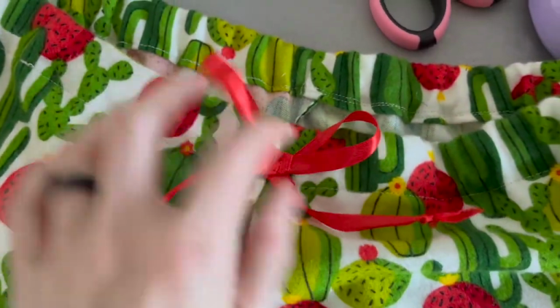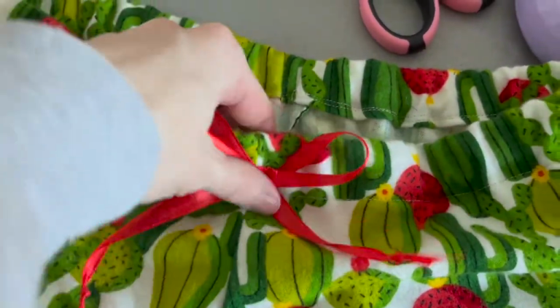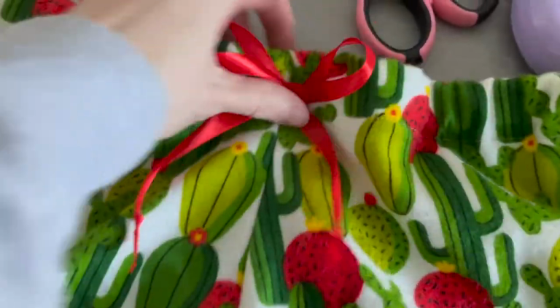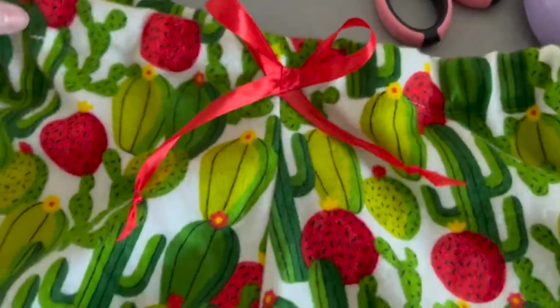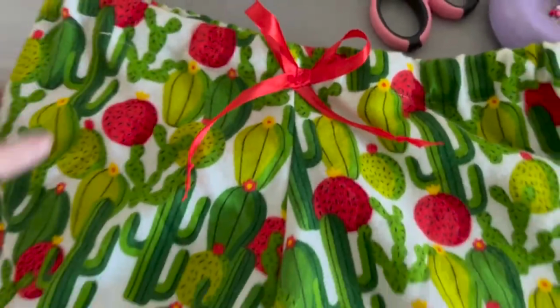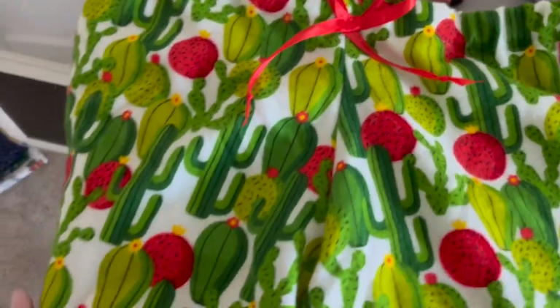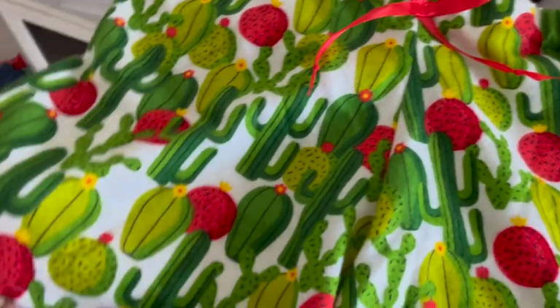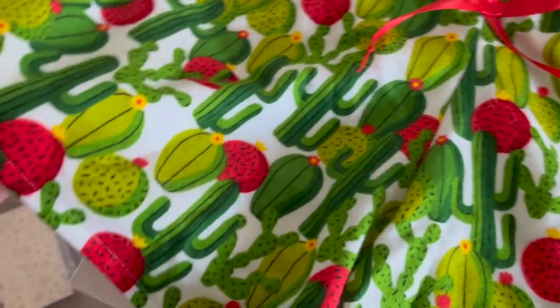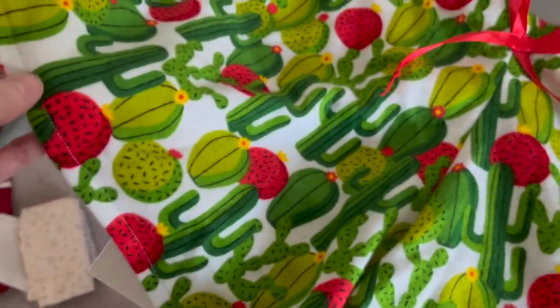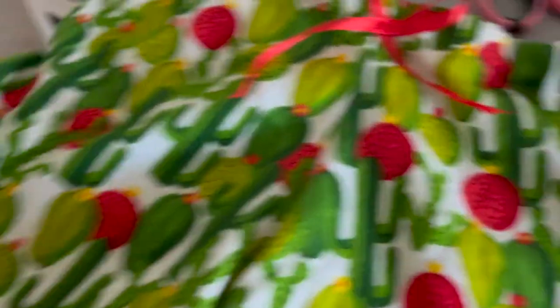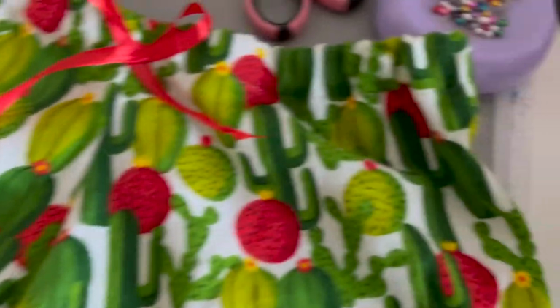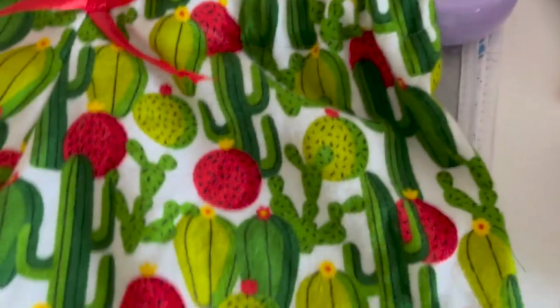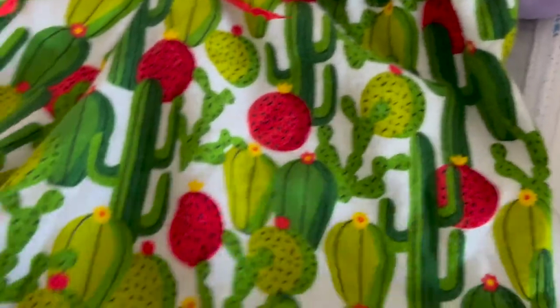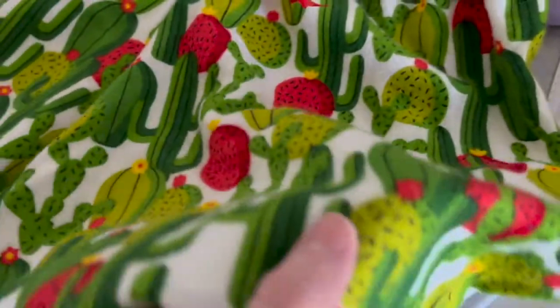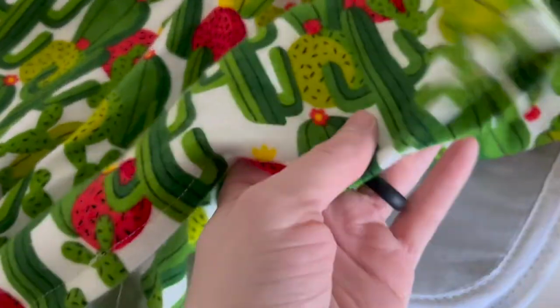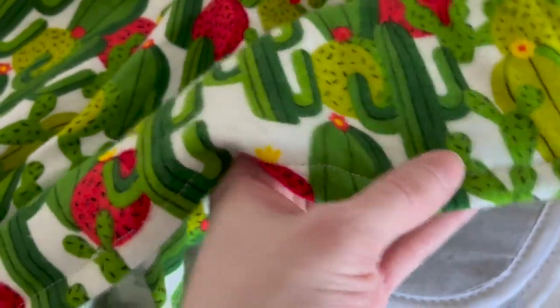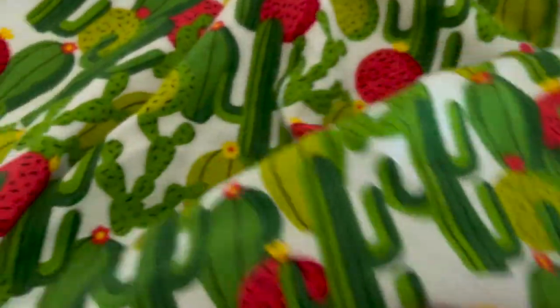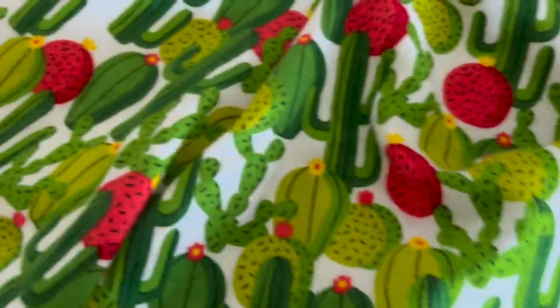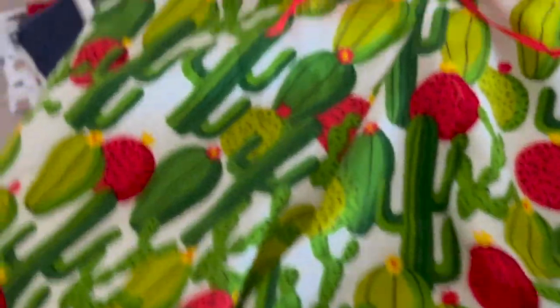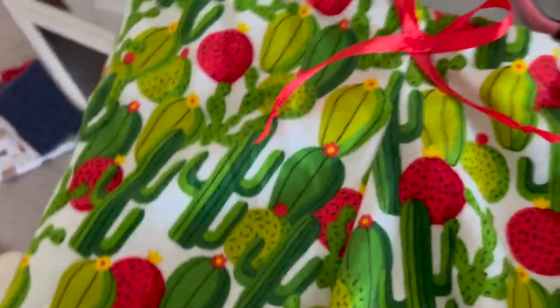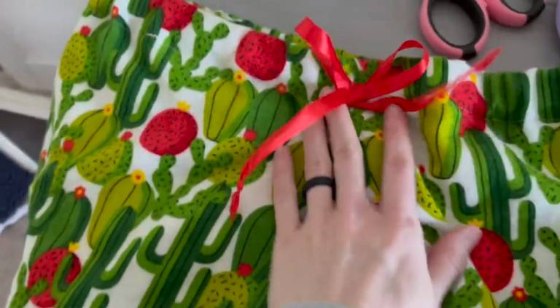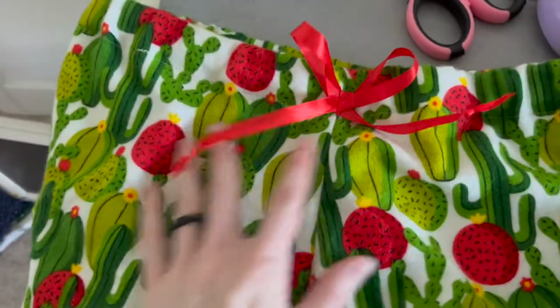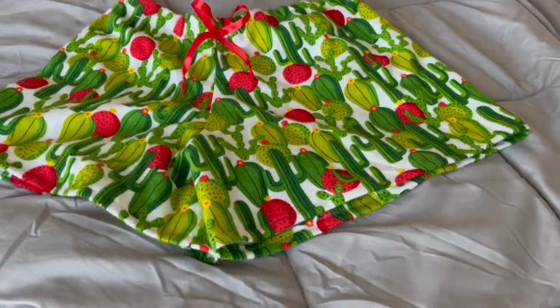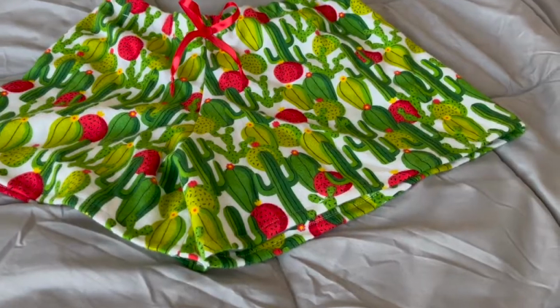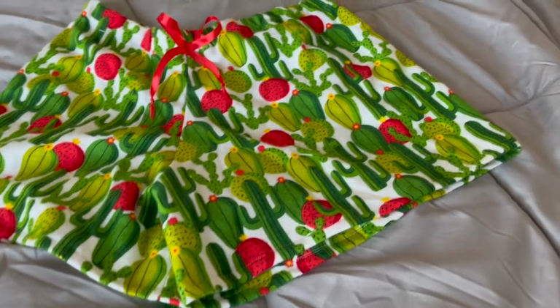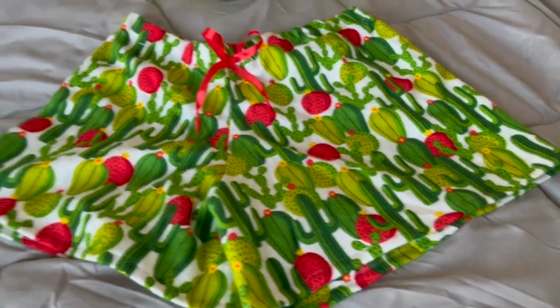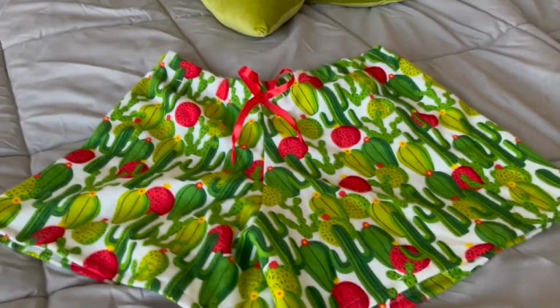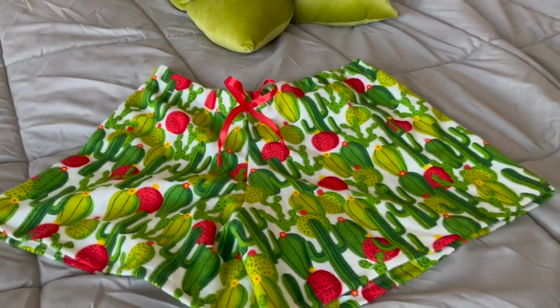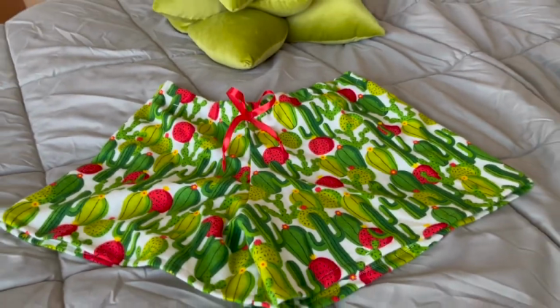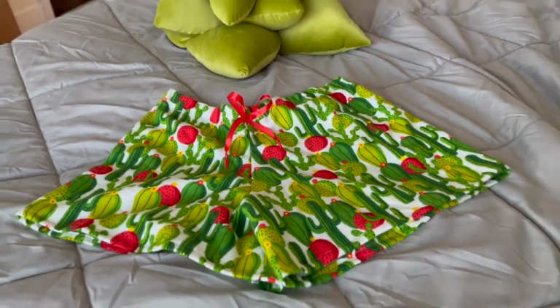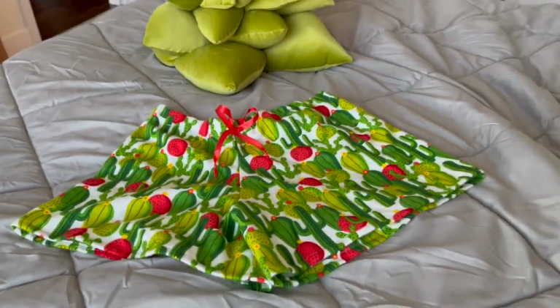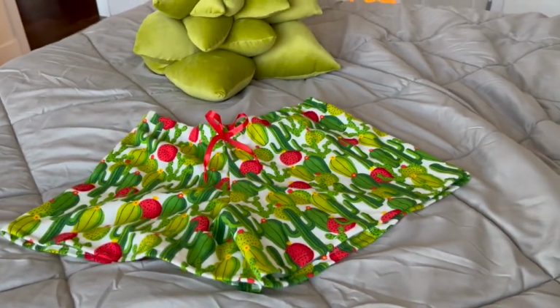Here are my completed shorts — I love how they turned out! There are no raw edges, and if there were any, we sorted it out in a way that you didn't need a serger. If you love this video and want to see more, be sure to like and subscribe.